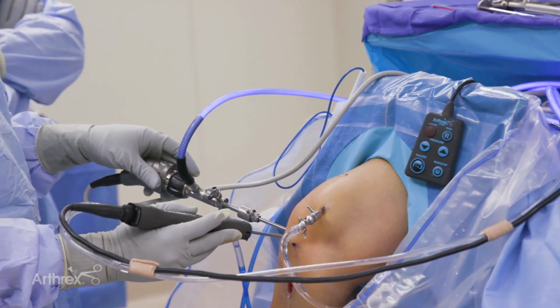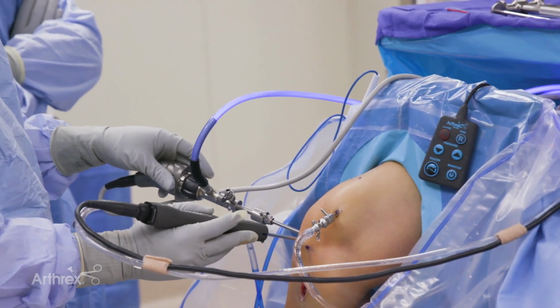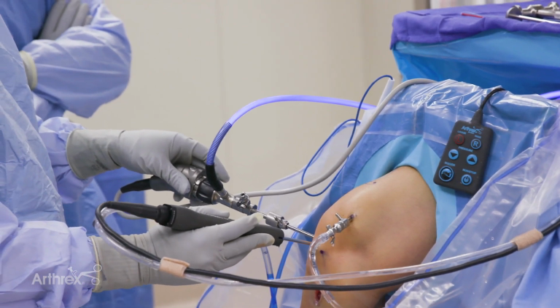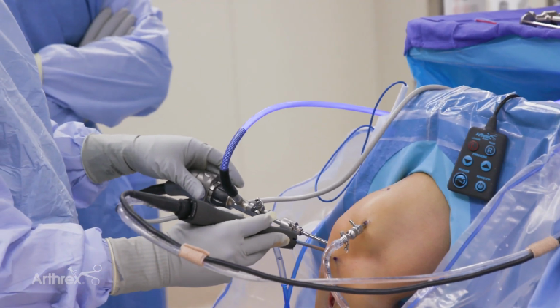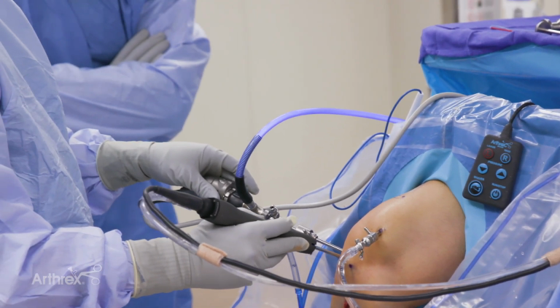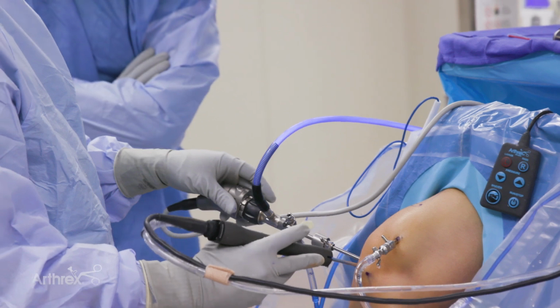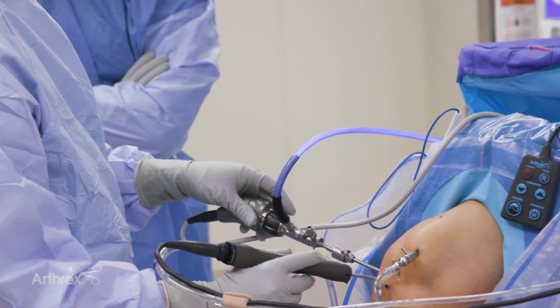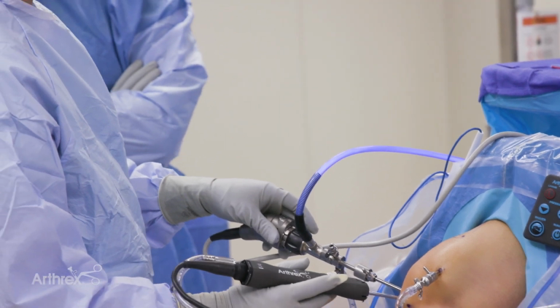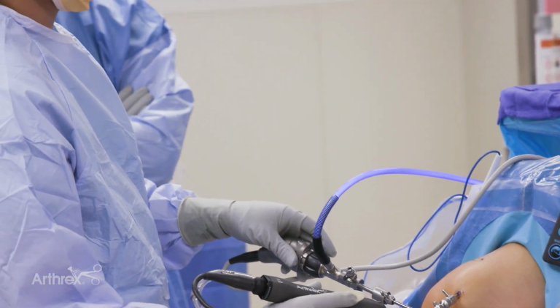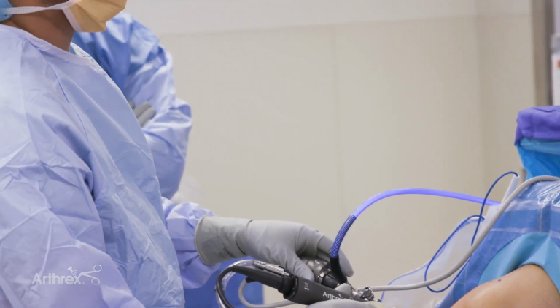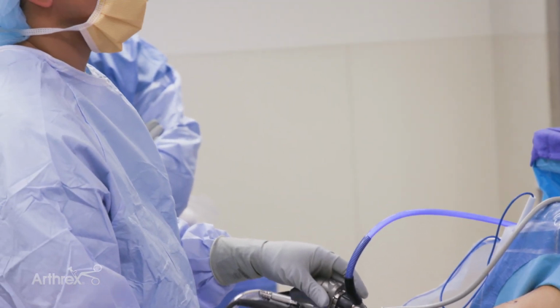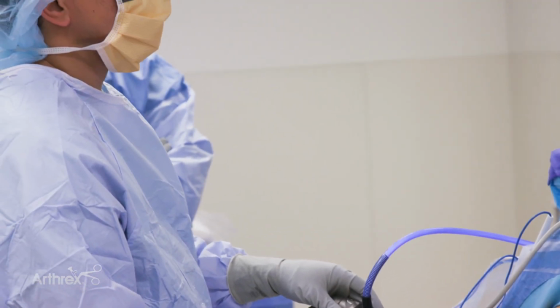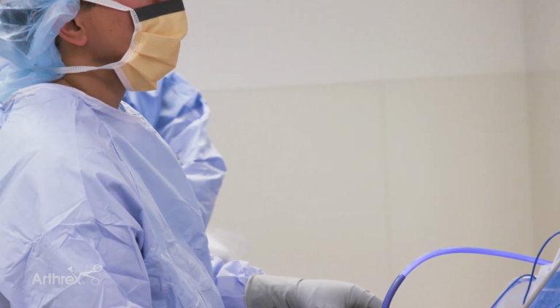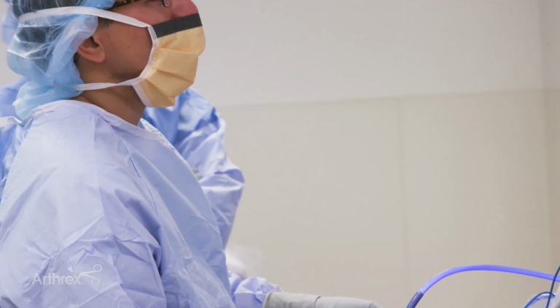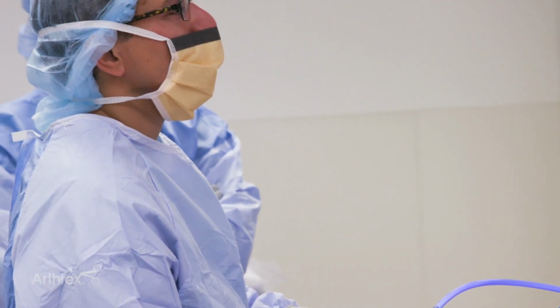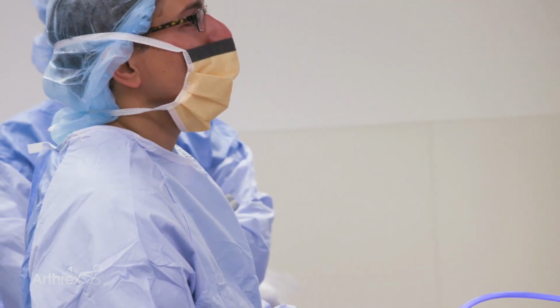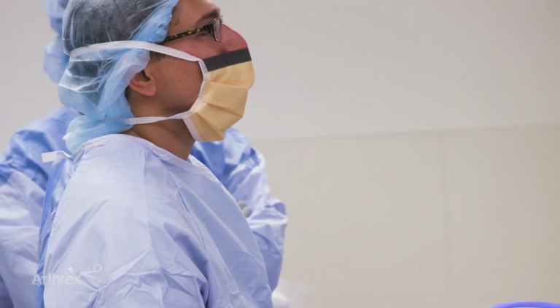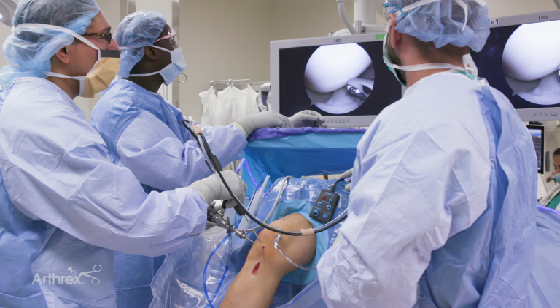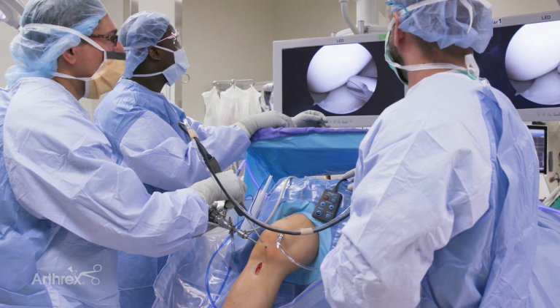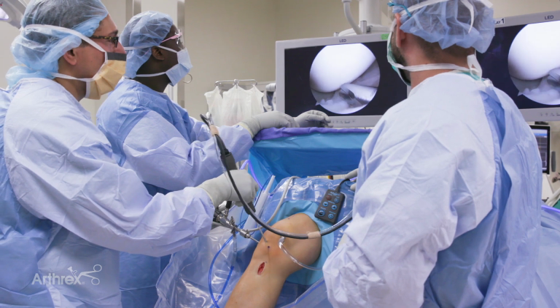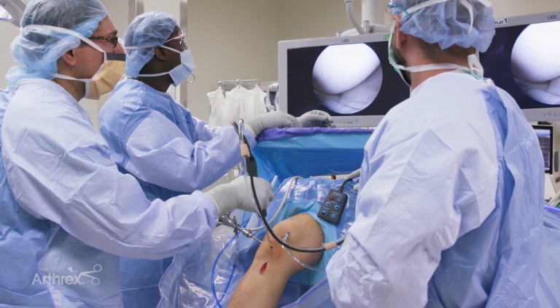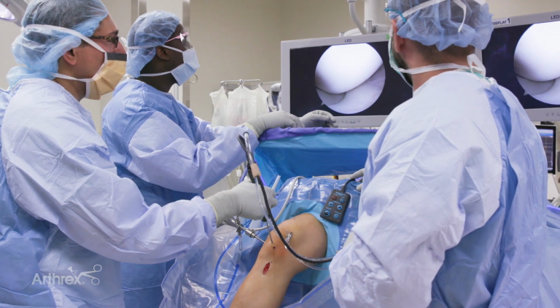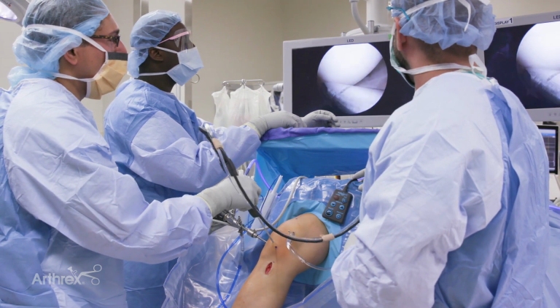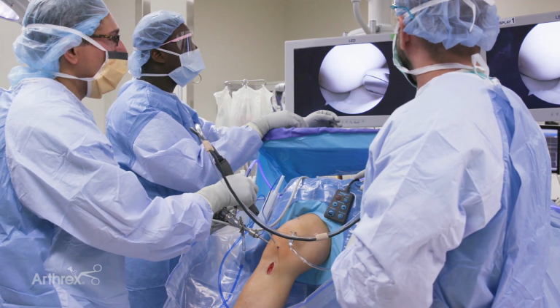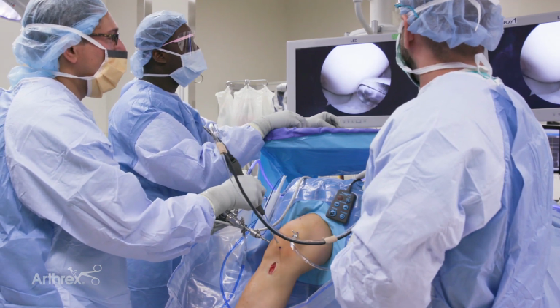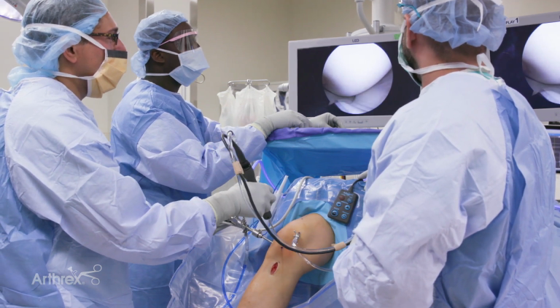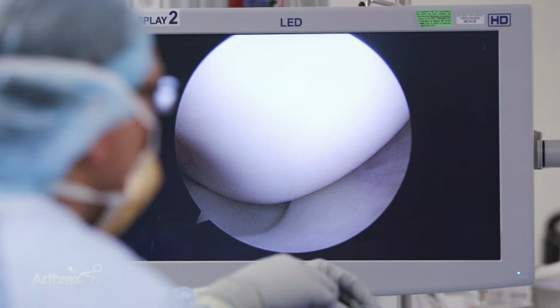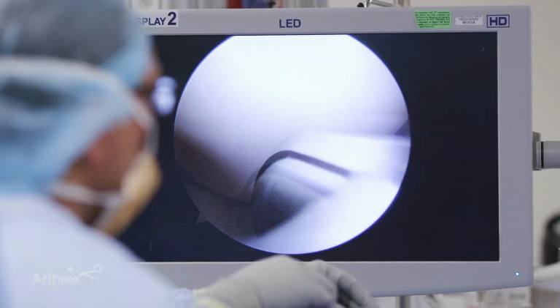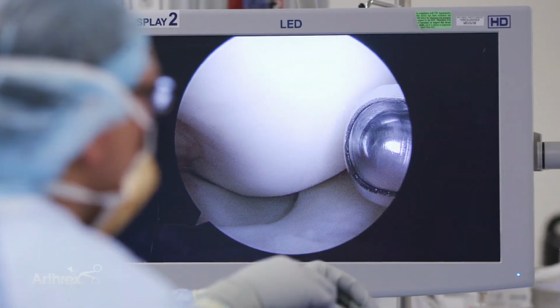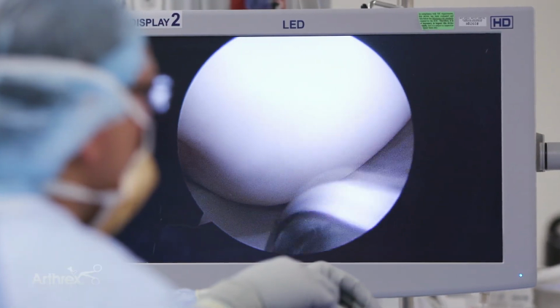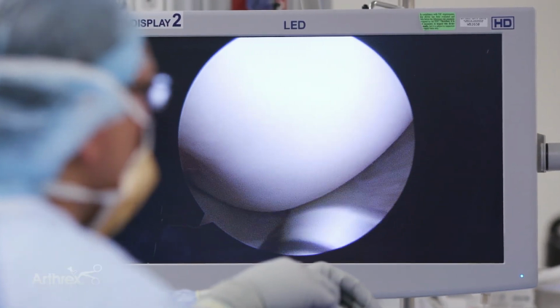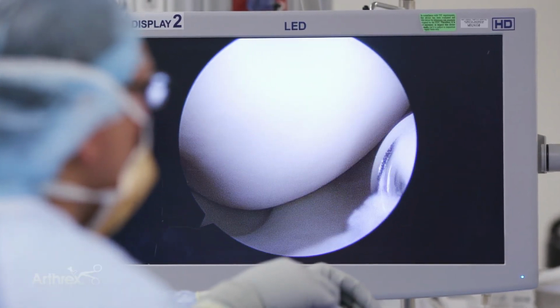Personally, I like to use the outflow on all my cases. I think that really allows me to optimize all the features of the pump. I can keep my suction toggle wide open and that minimizes the bleeding as well as the fluid fluctuations that I often saw before.